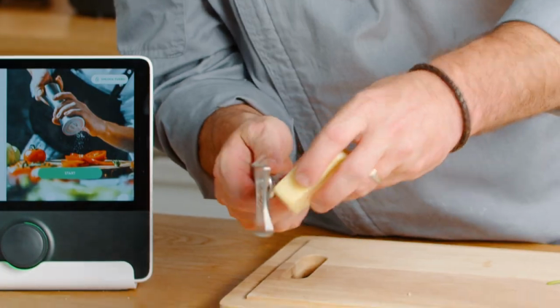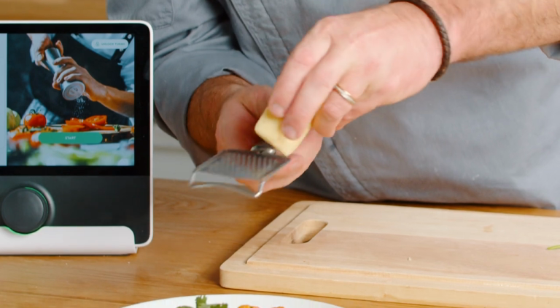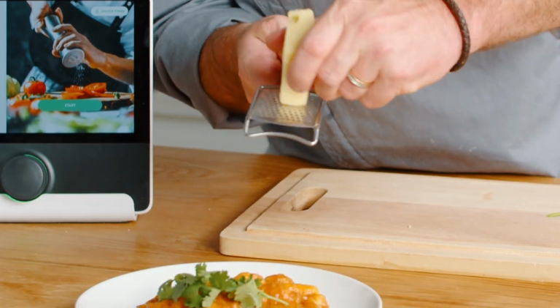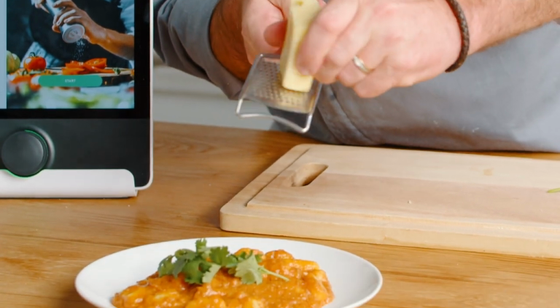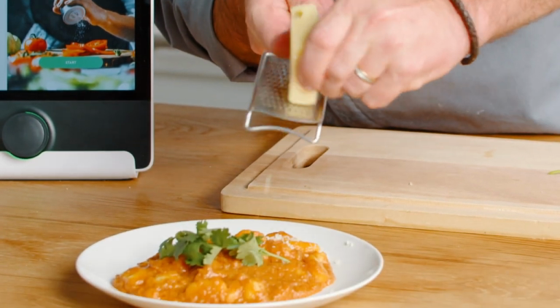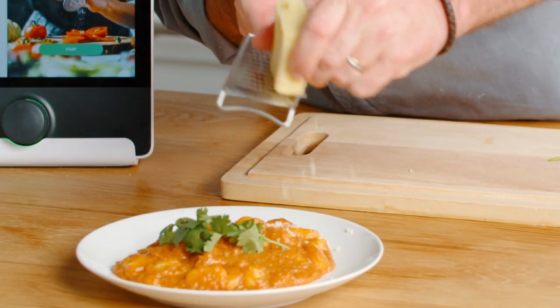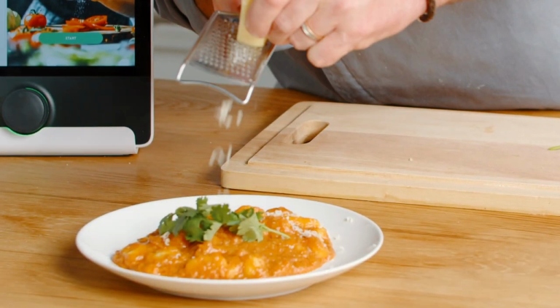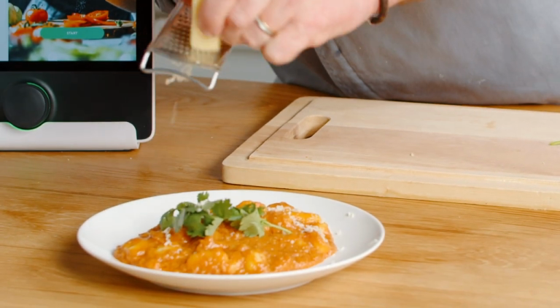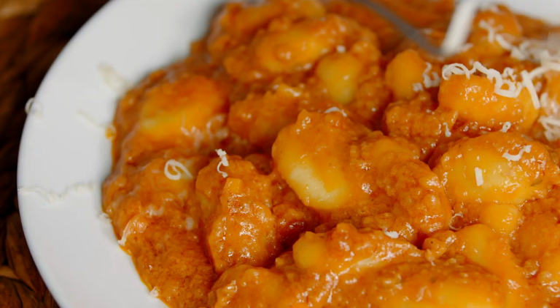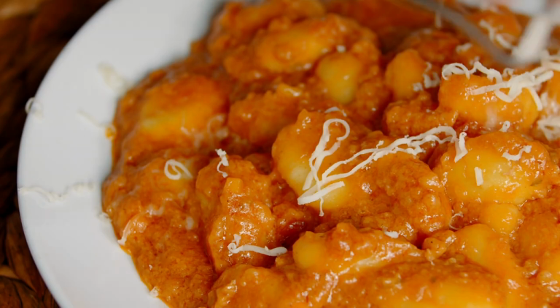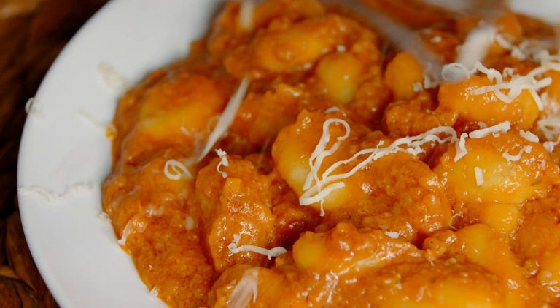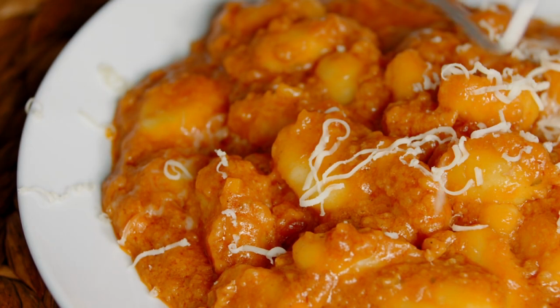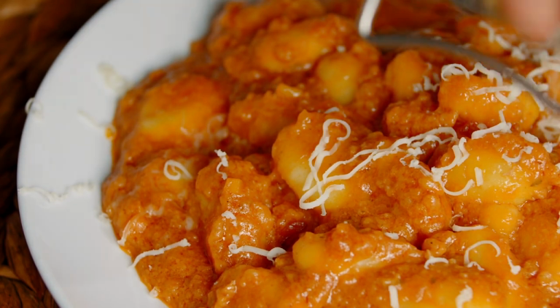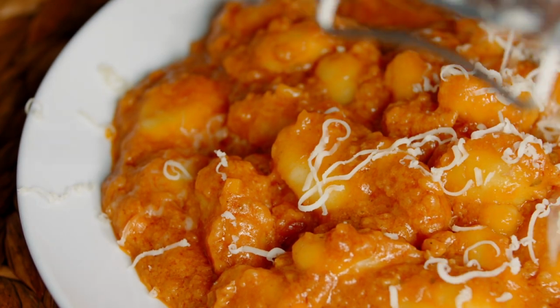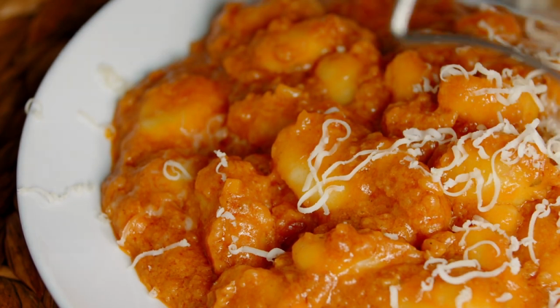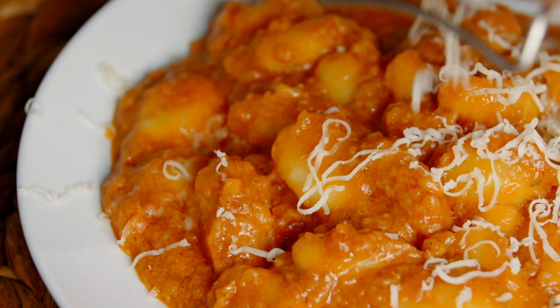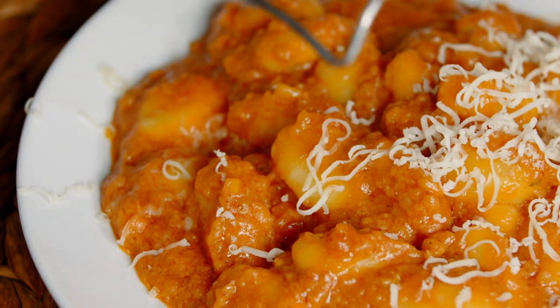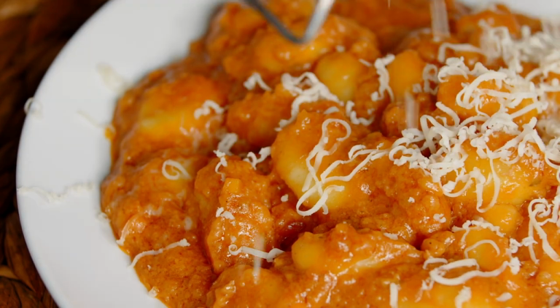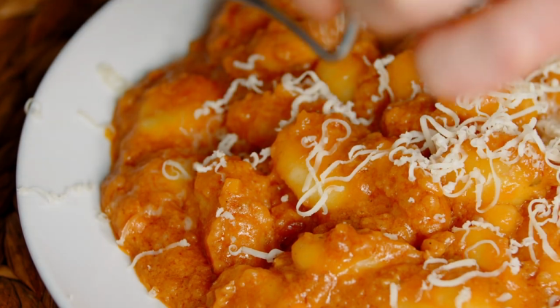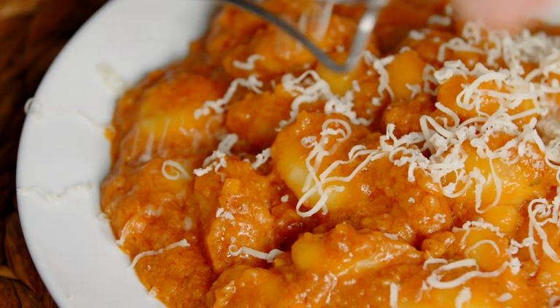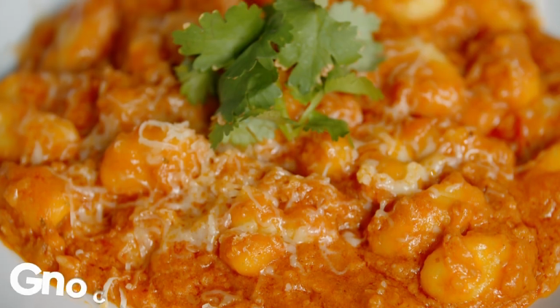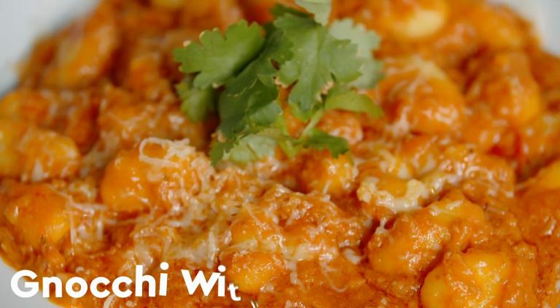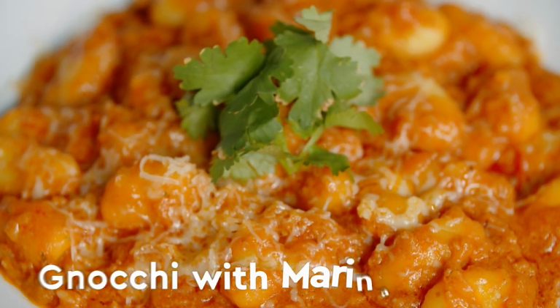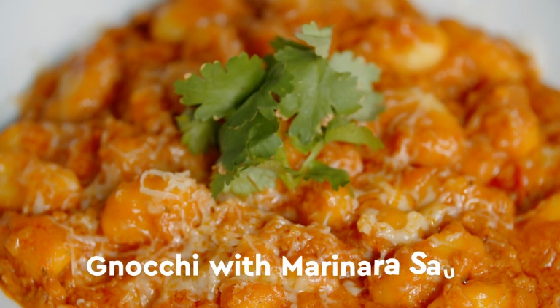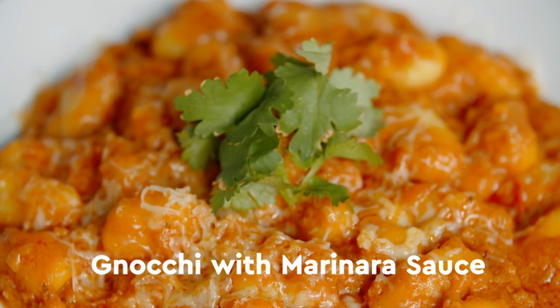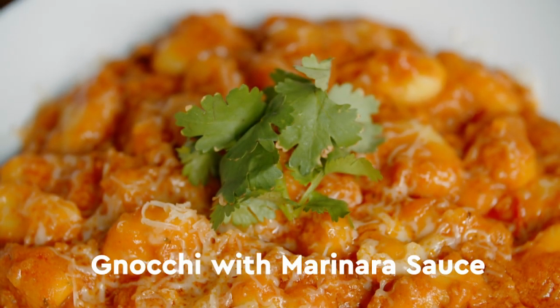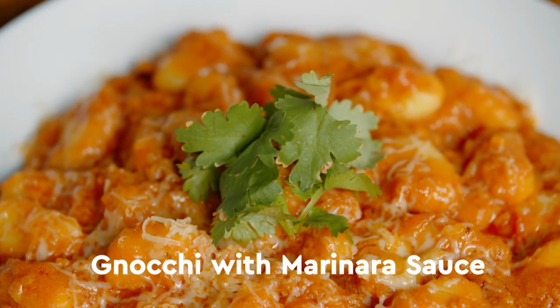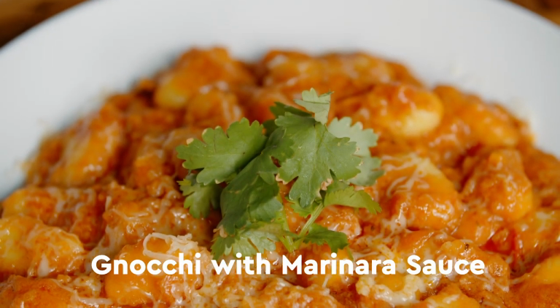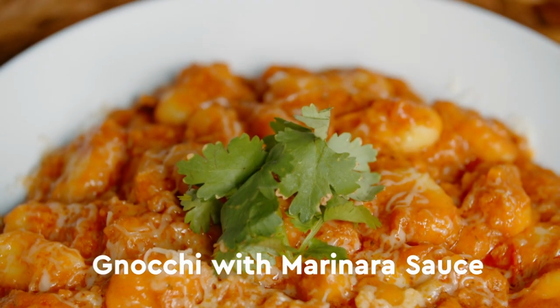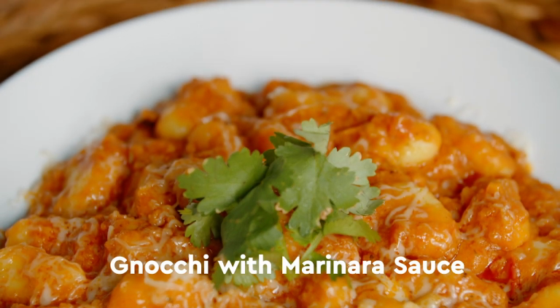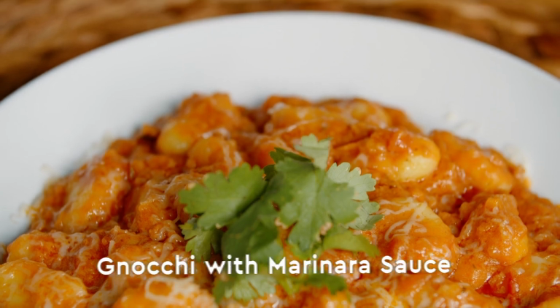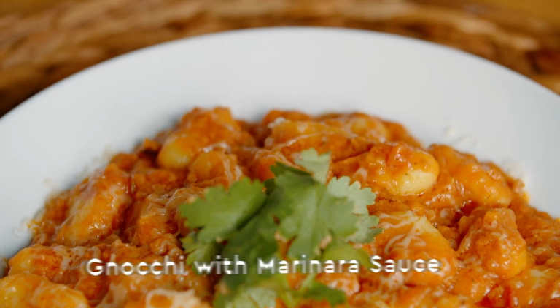Add some of our lovely beautiful meat sauce with the gnocchi onto the plate, coriander on top, and then finish it off with some grated grilla. And there you go — marinara sauce with burgers and then potato gnocchi.